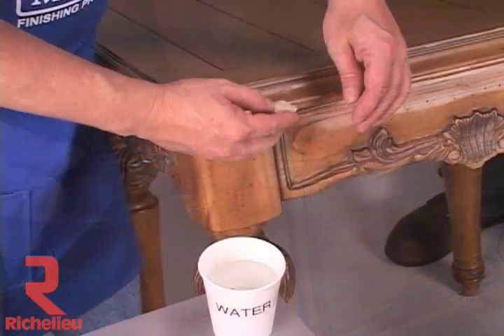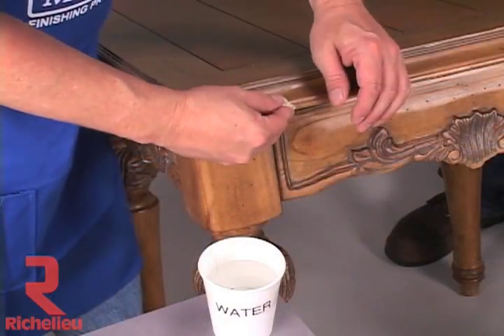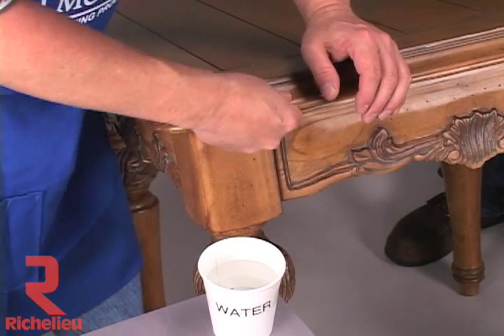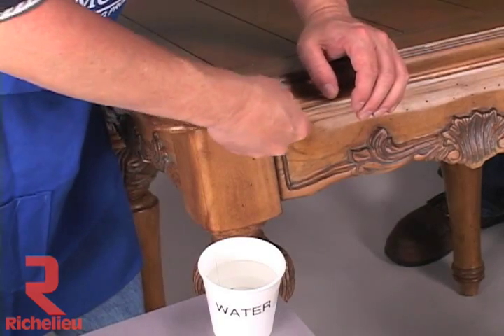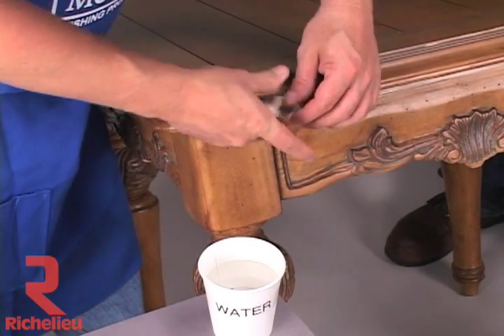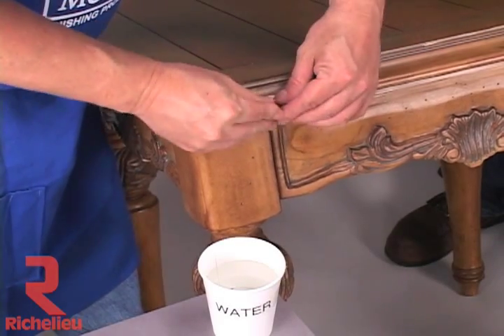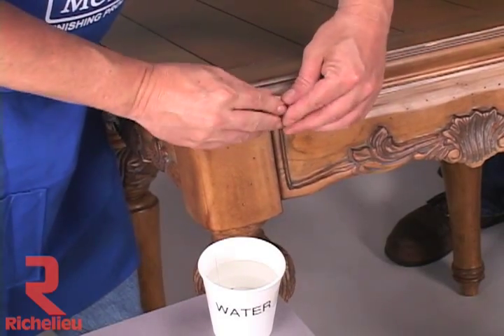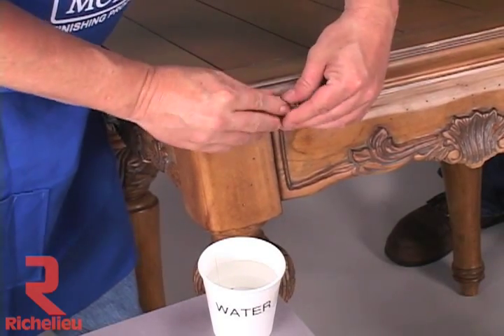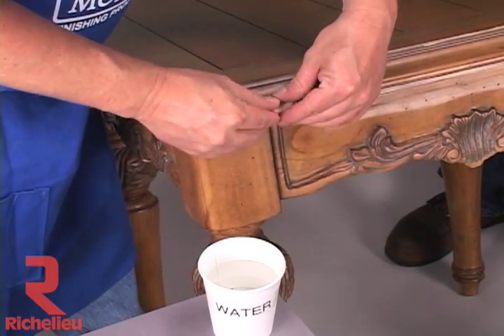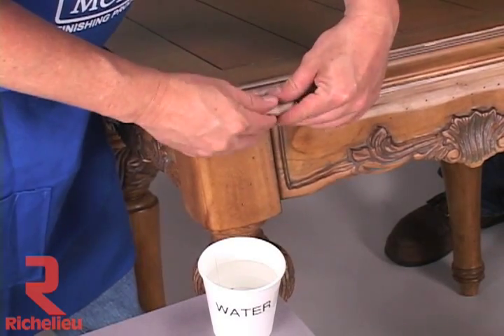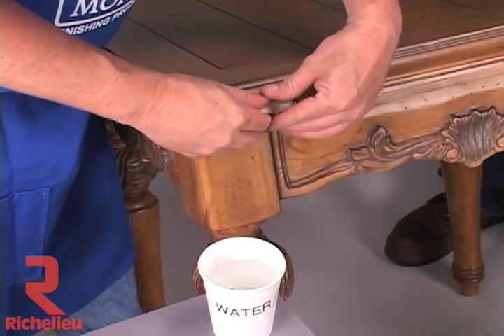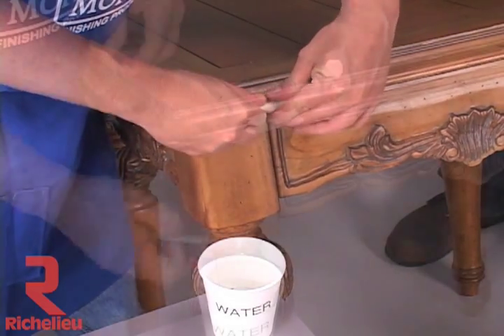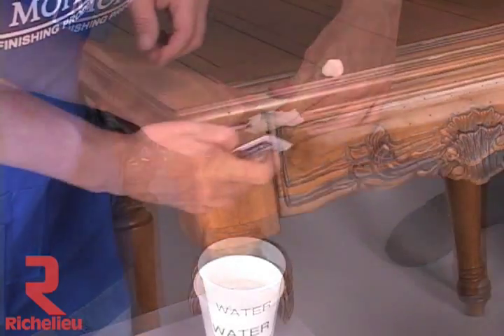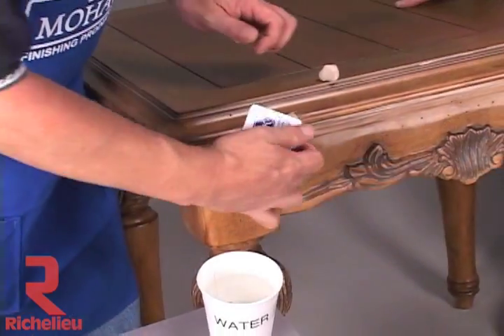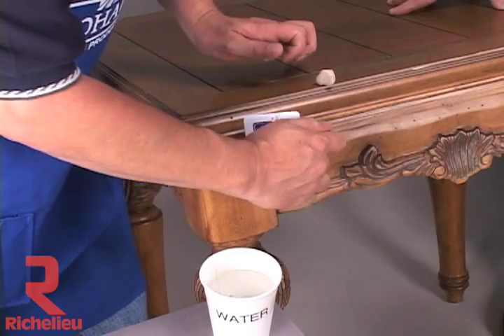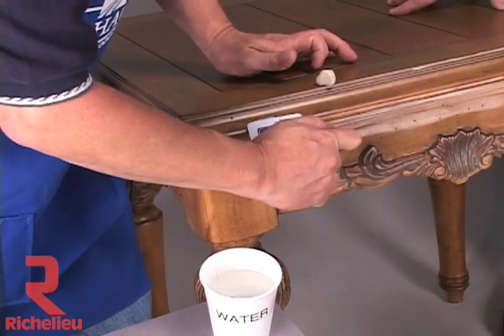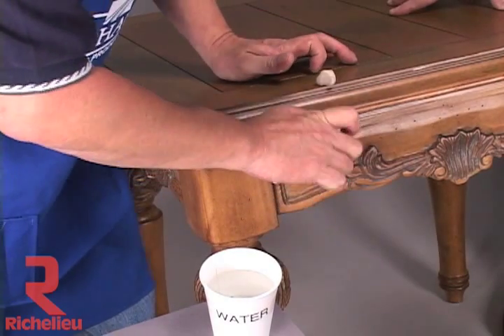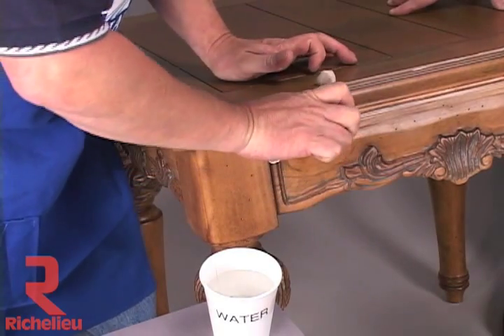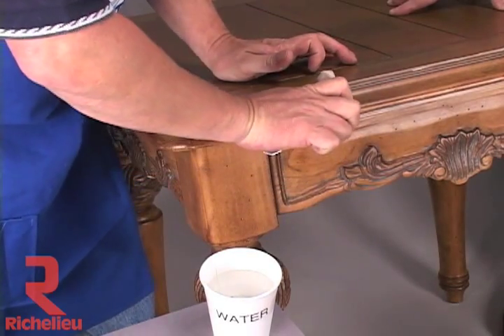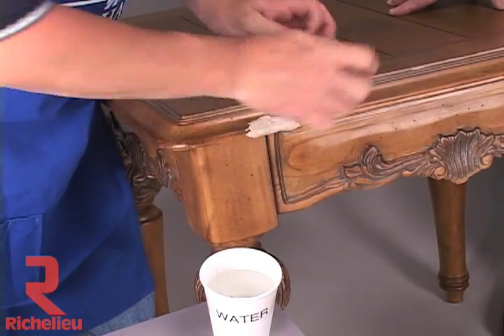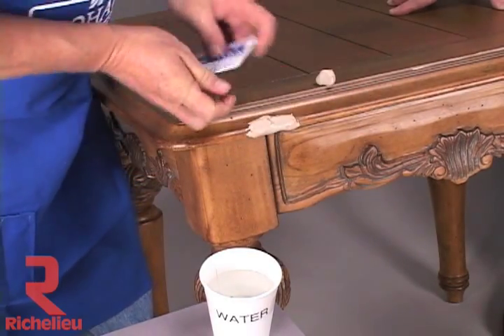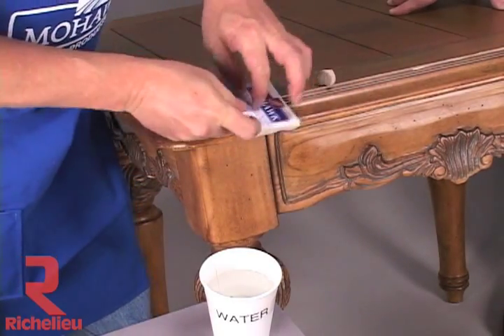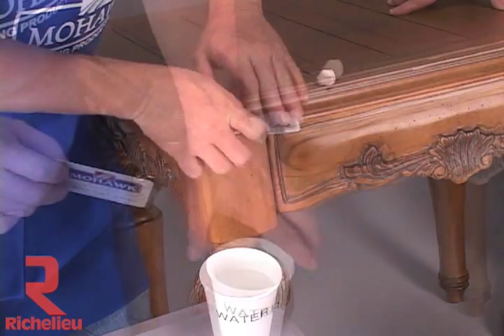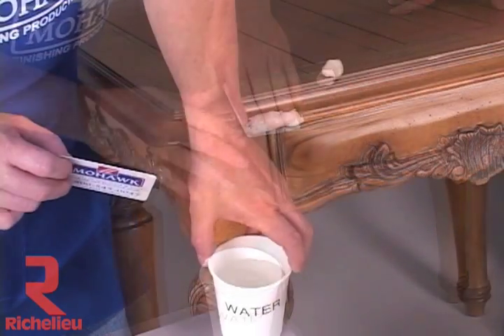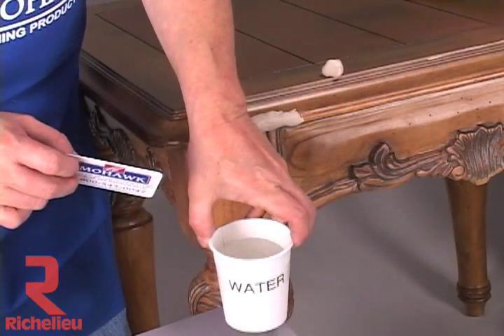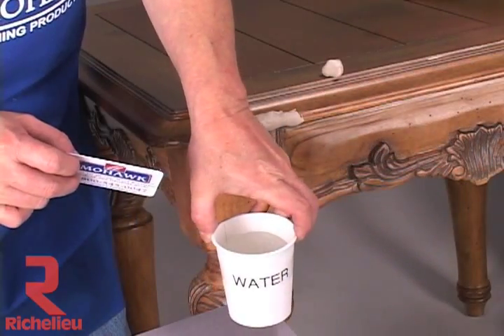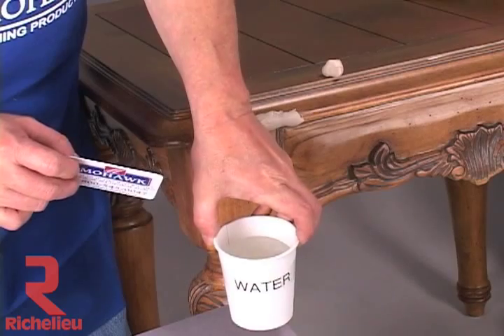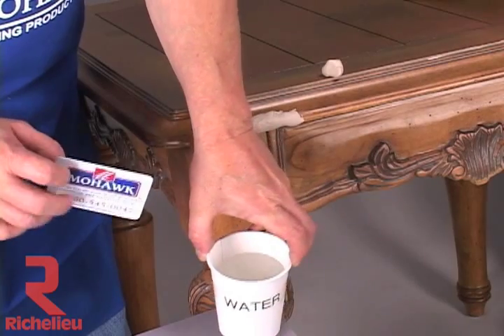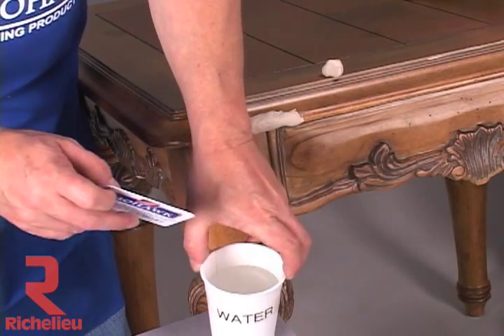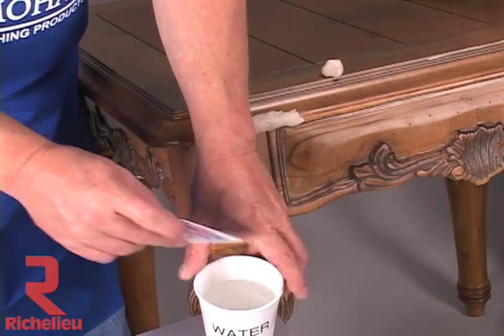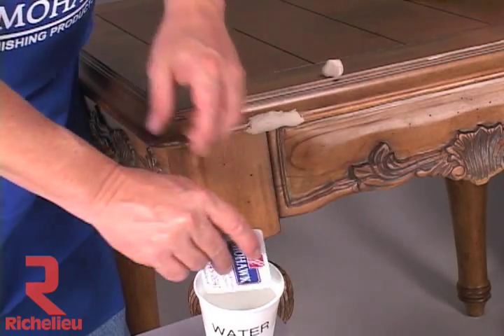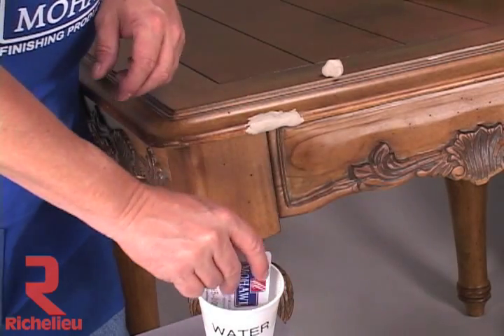Press the mixture into the damage and begin to shape it to the contour of the damaged area. A putty knife or plastic card may be used to help shape the epoxy. Pre-wetting the tools with water will keep the epoxy from sticking to the tools.